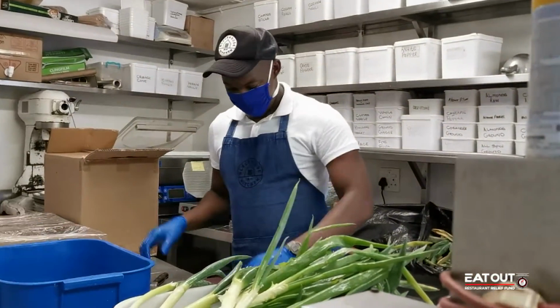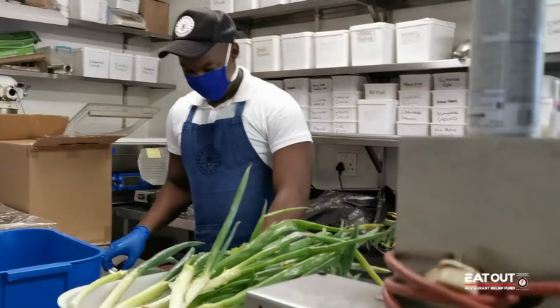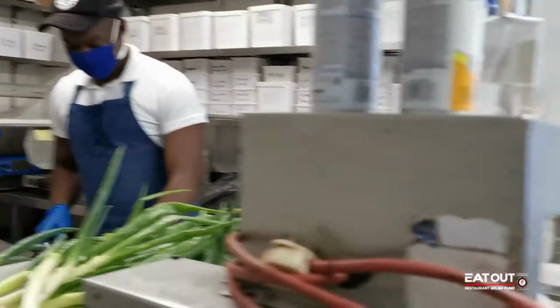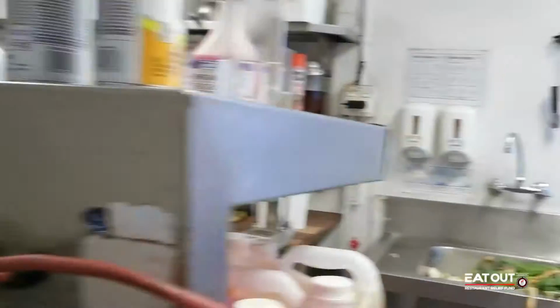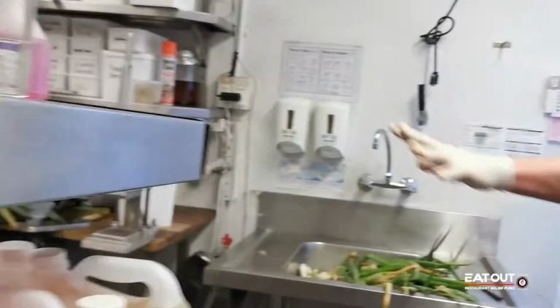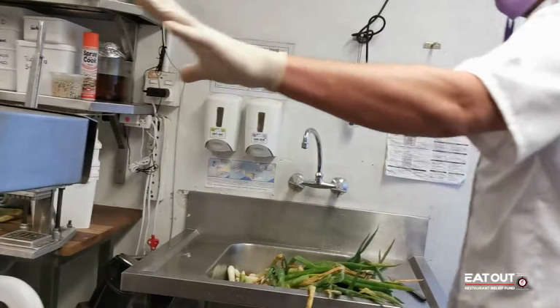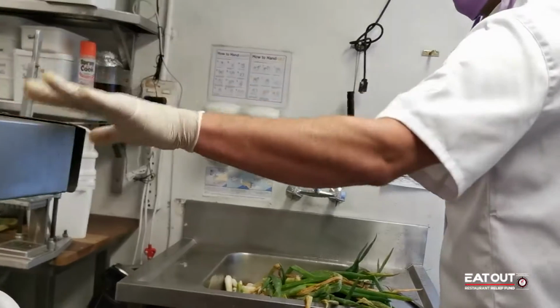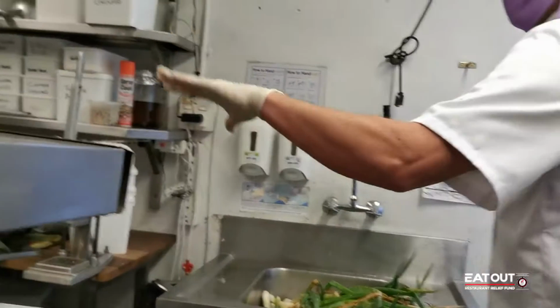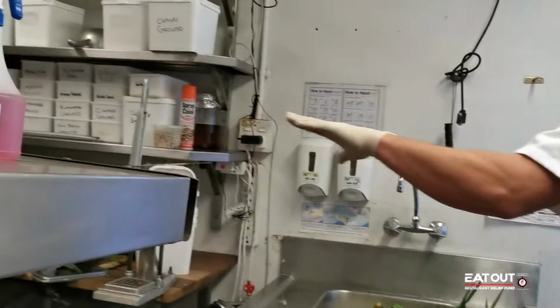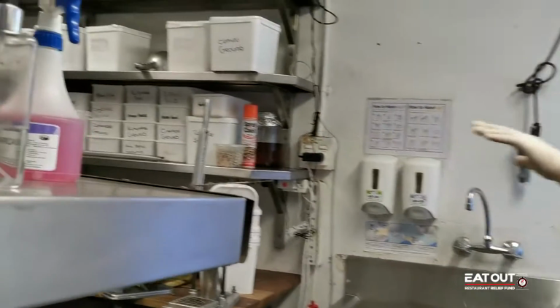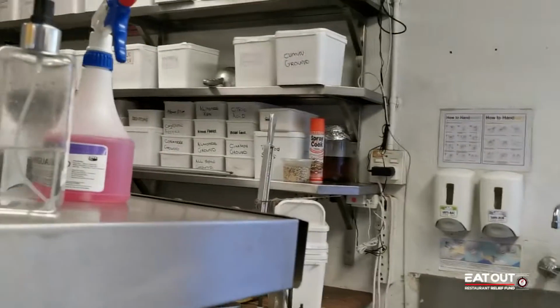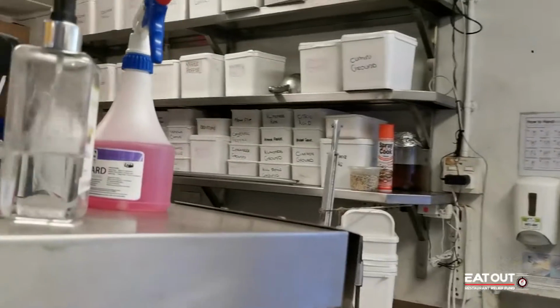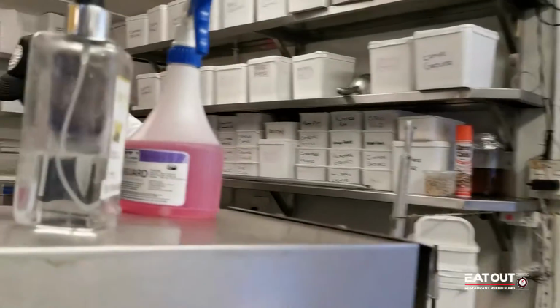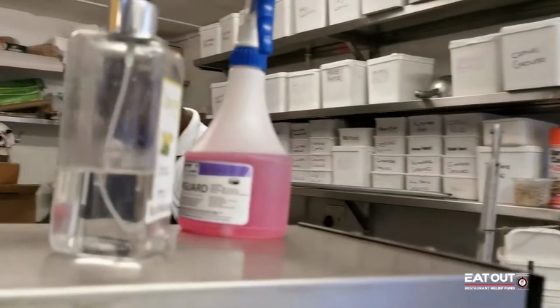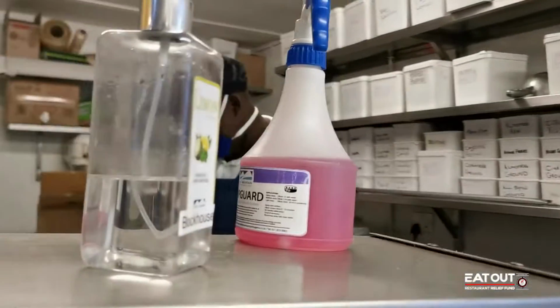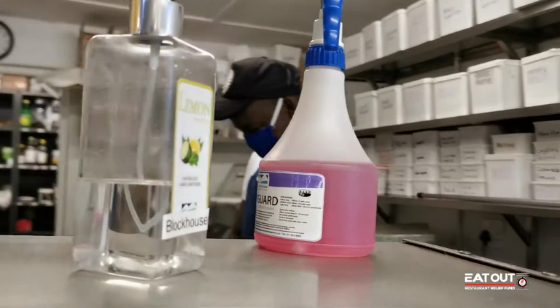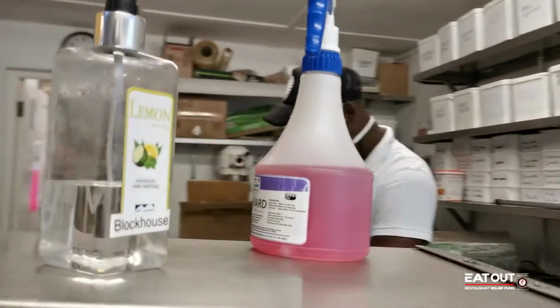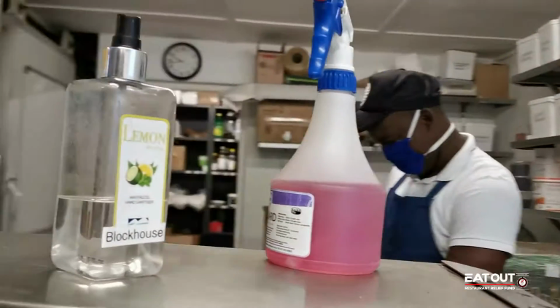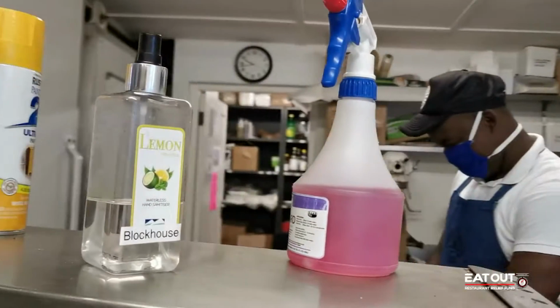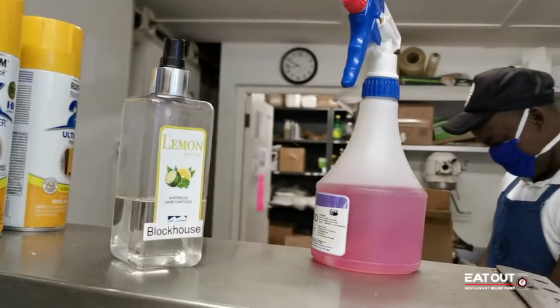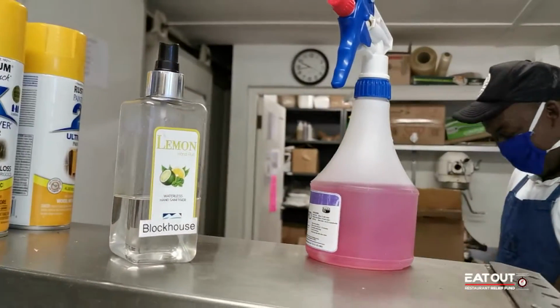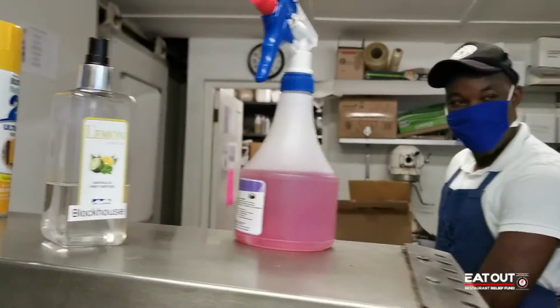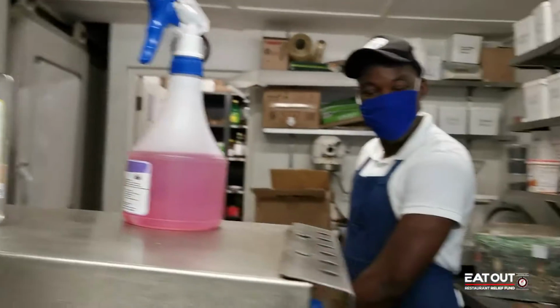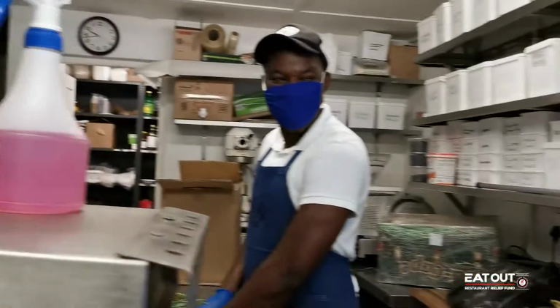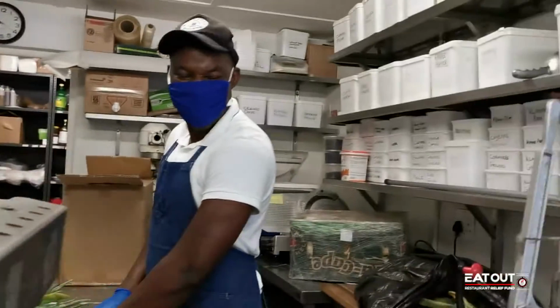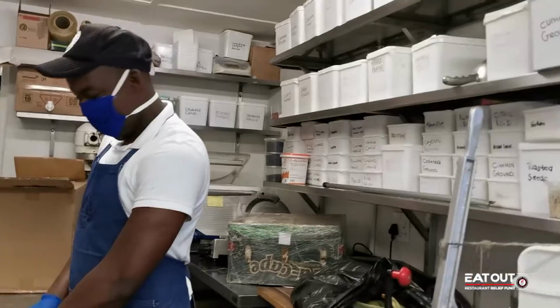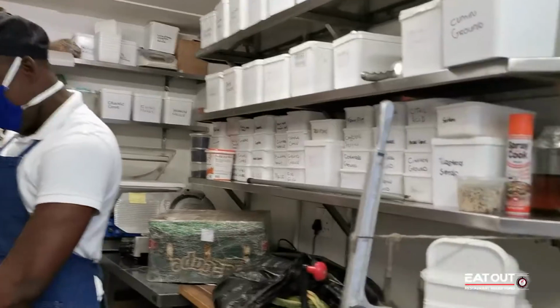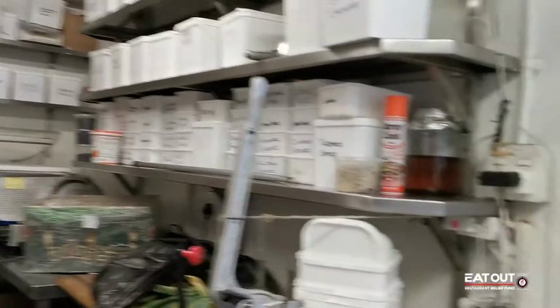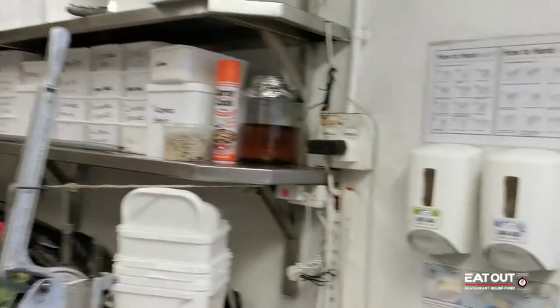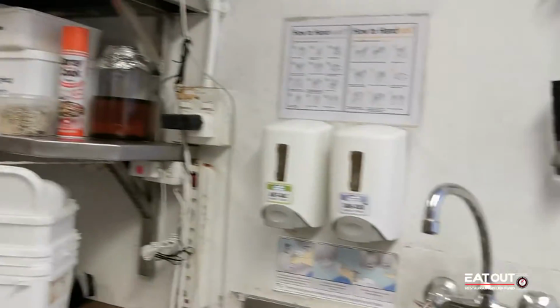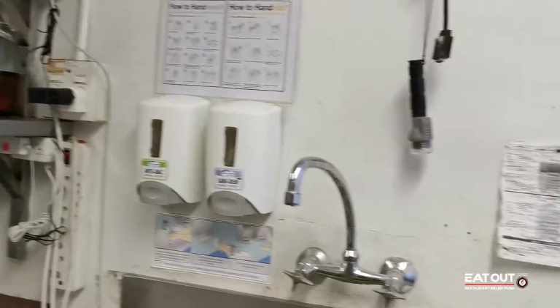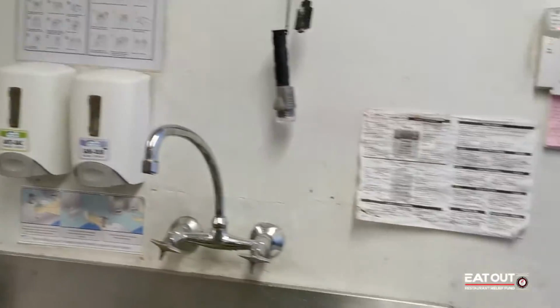Back here you can see the sanitizers everywhere. Every 20 minutes to half an hour, everybody uses those sanitizers. We have a five minute water break and then we go again.